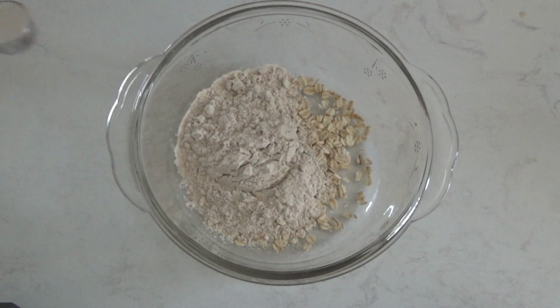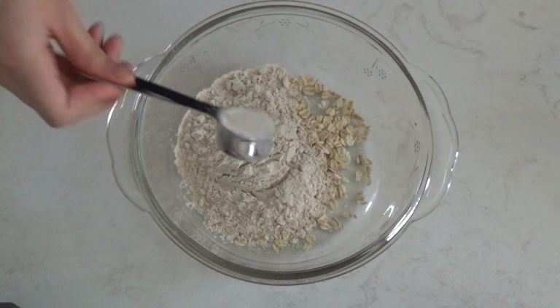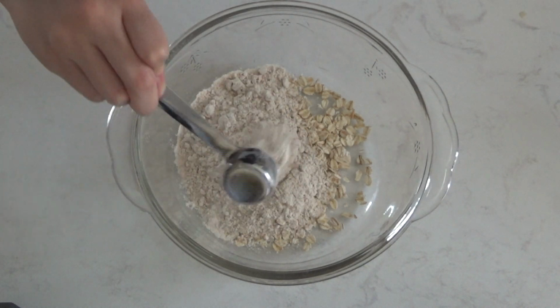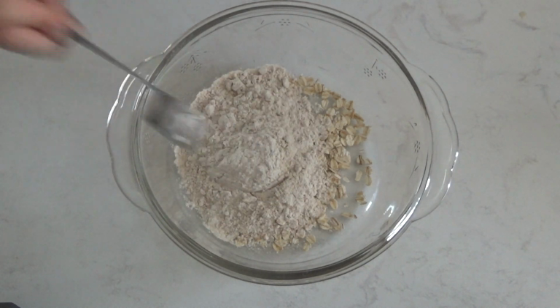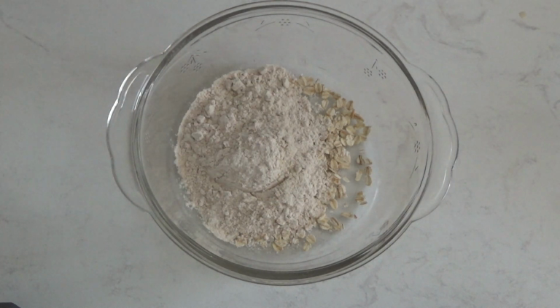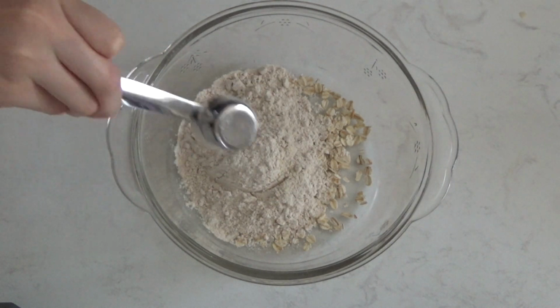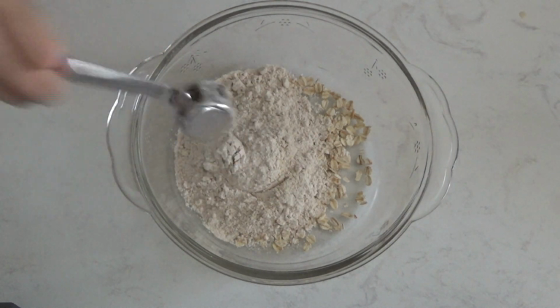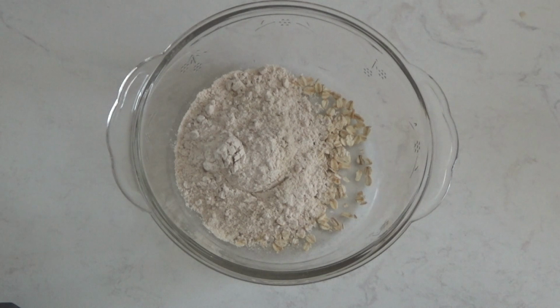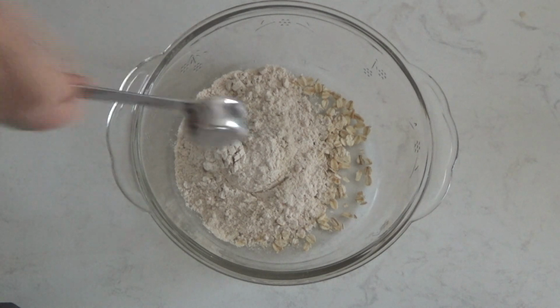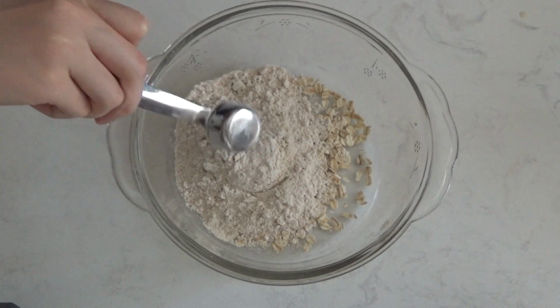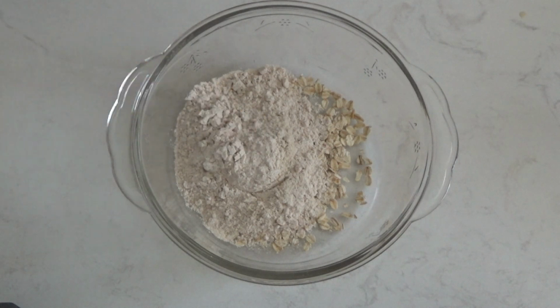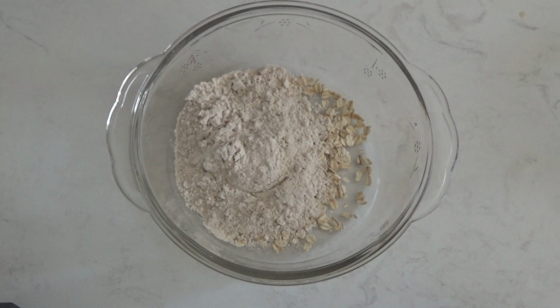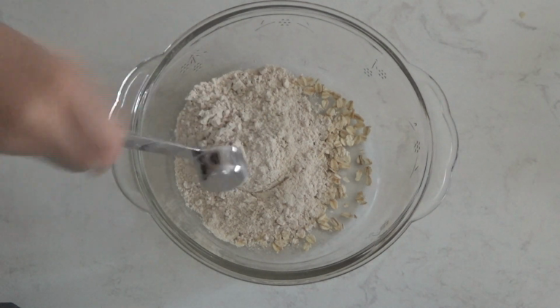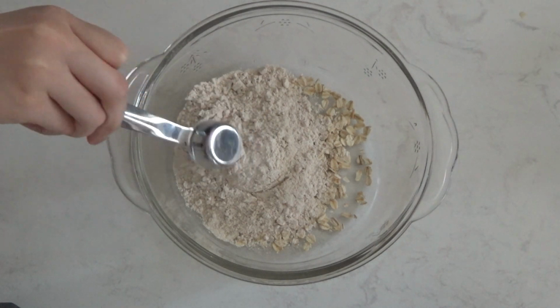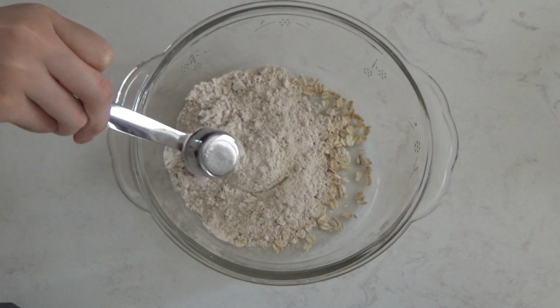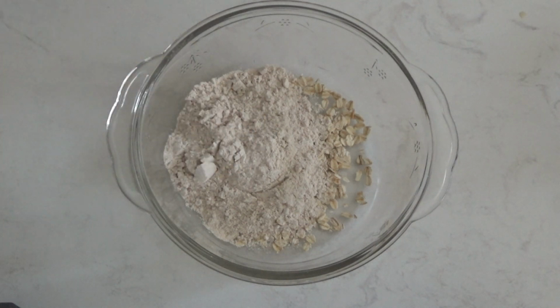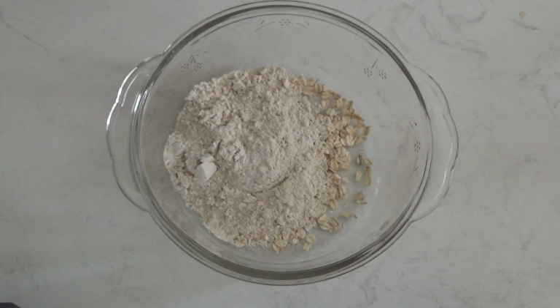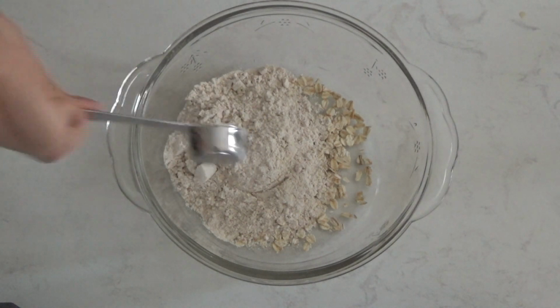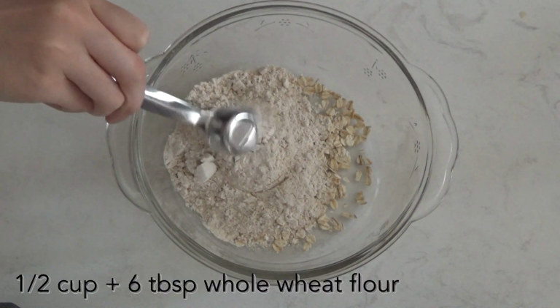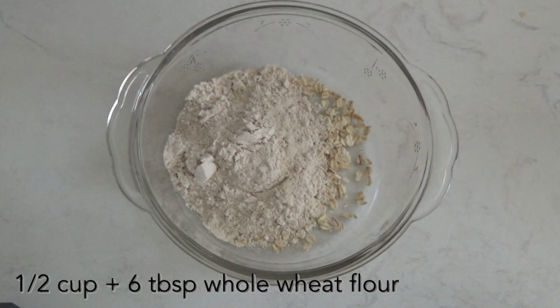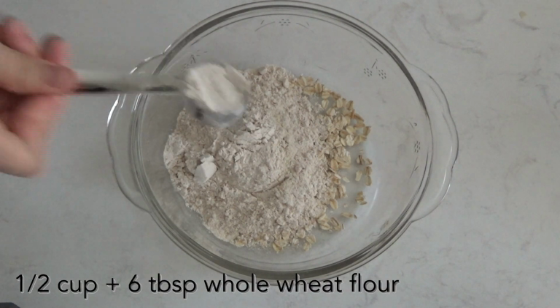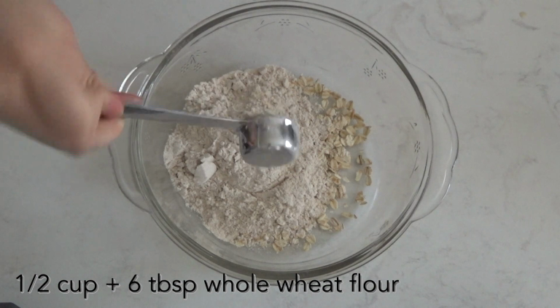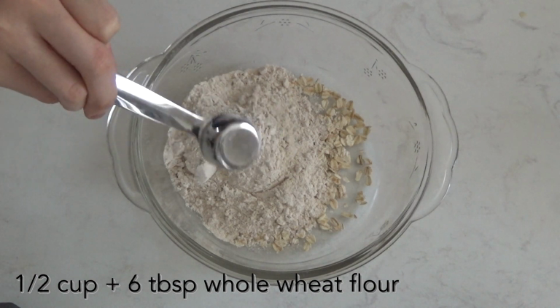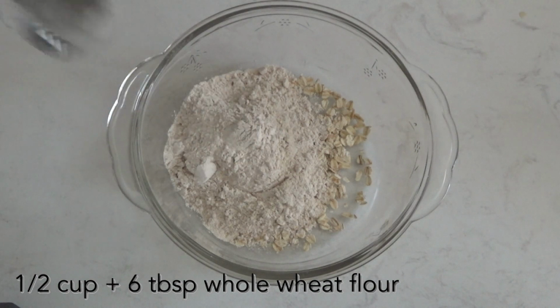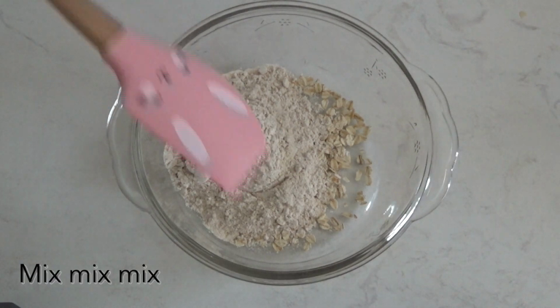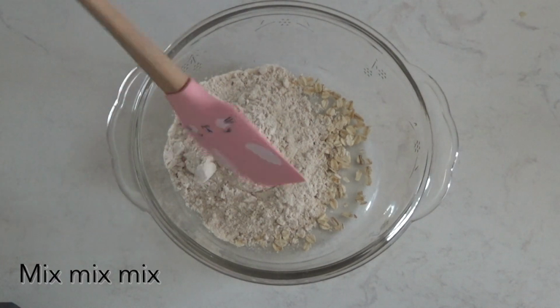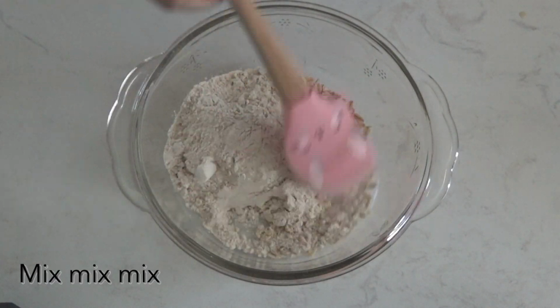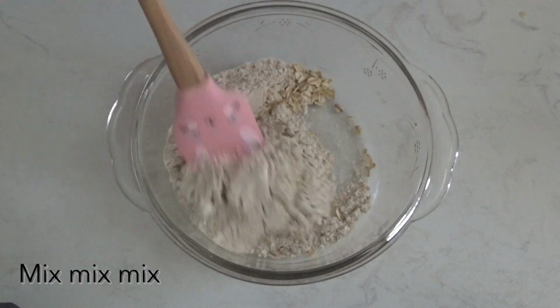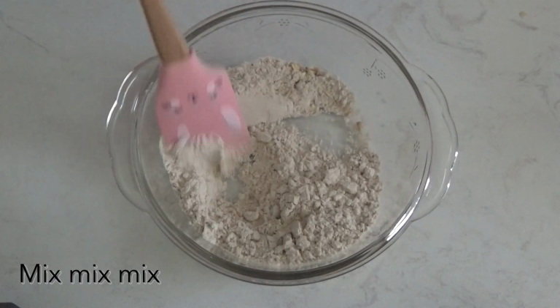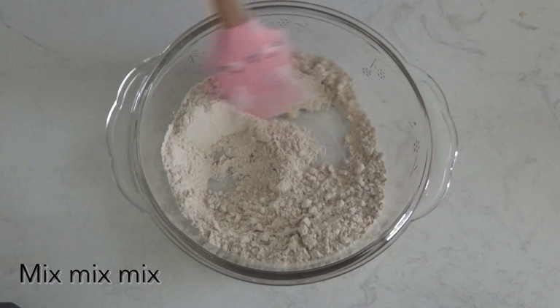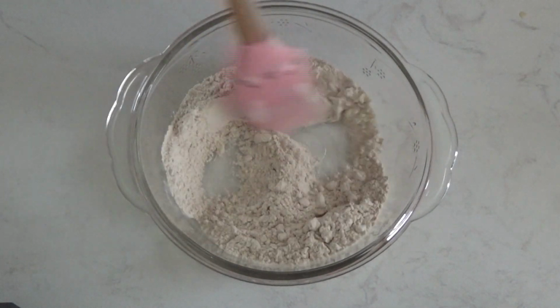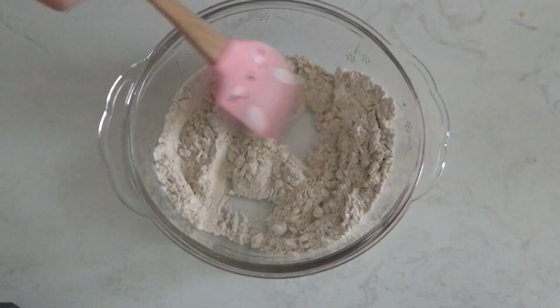By the way, the rolled oats are totally optional. The total amount of flour is a half cup and six tablespoons — I know that might seem like a weird amount, but trust me on this.